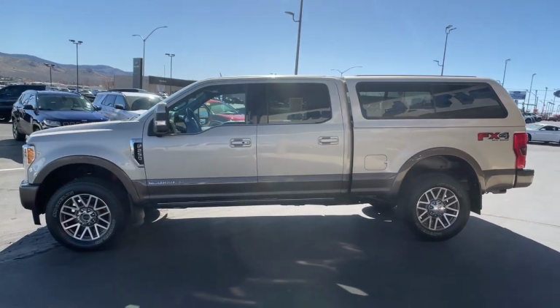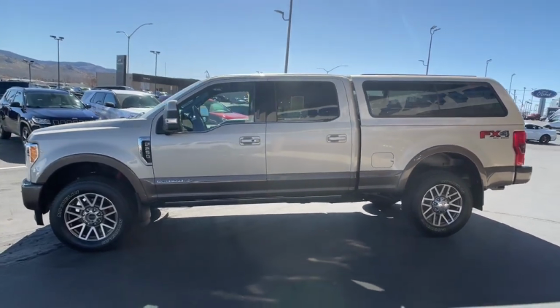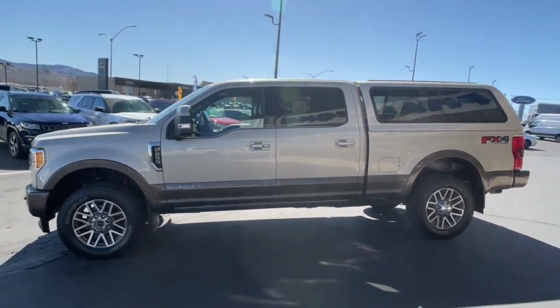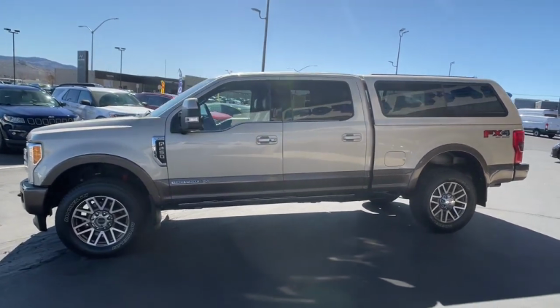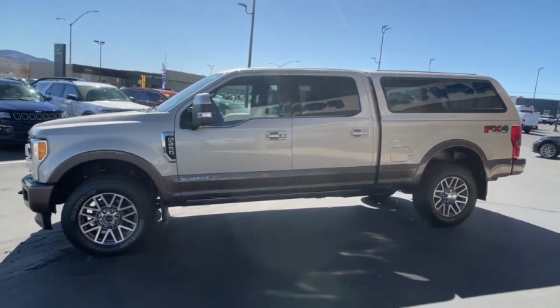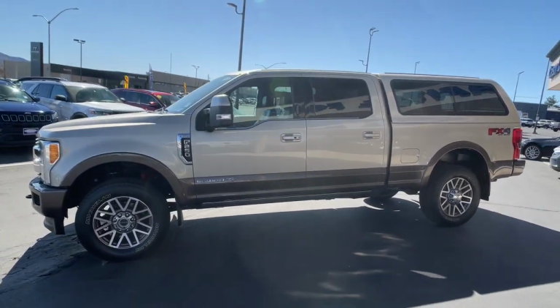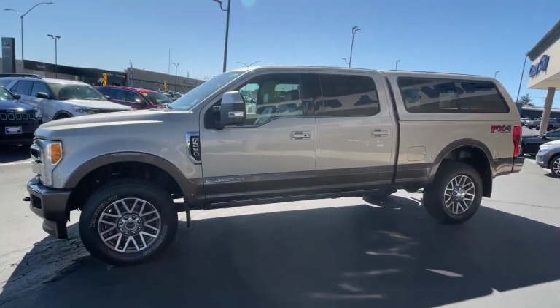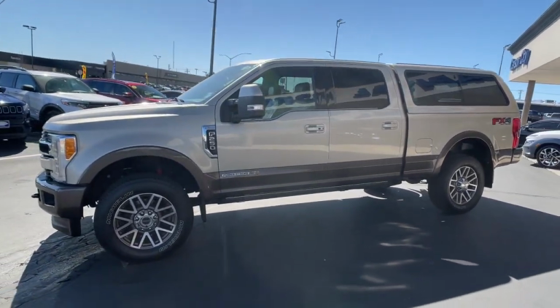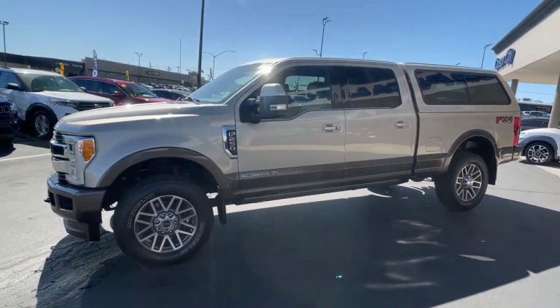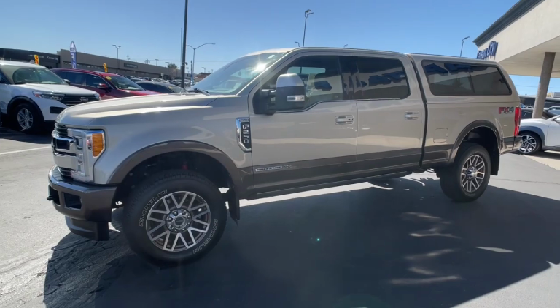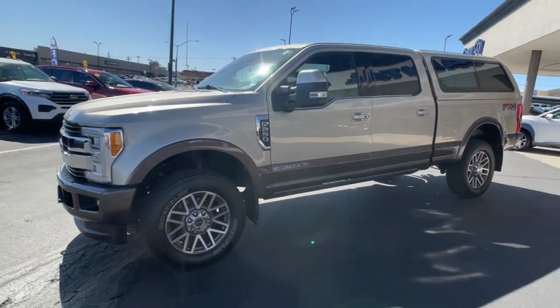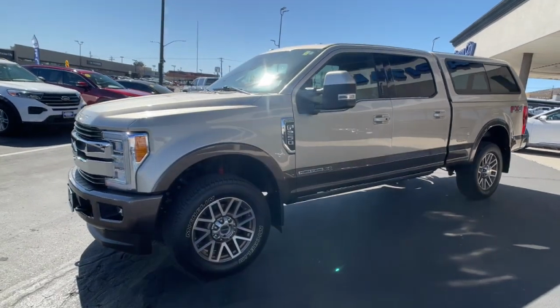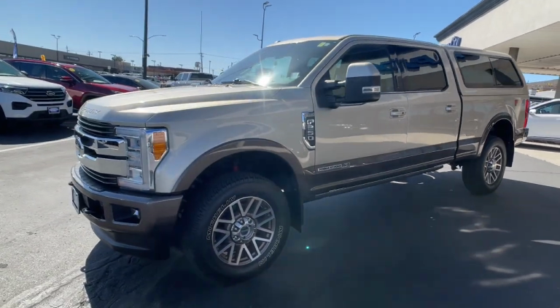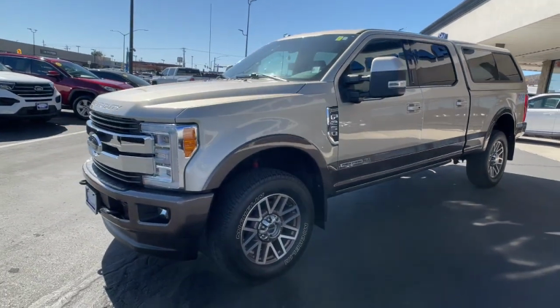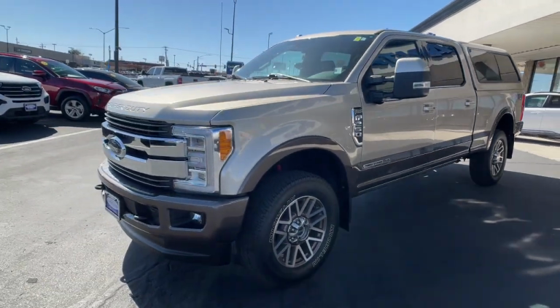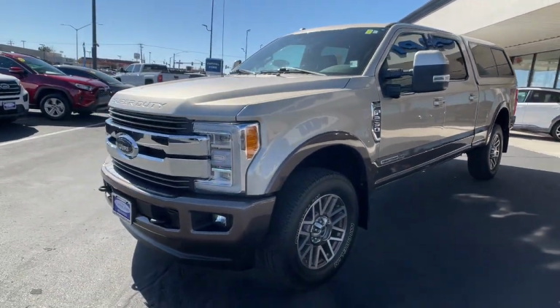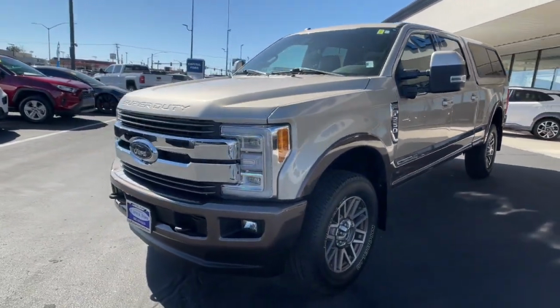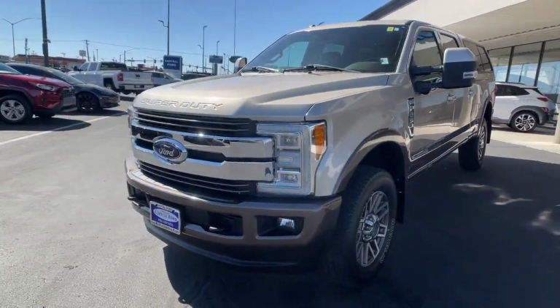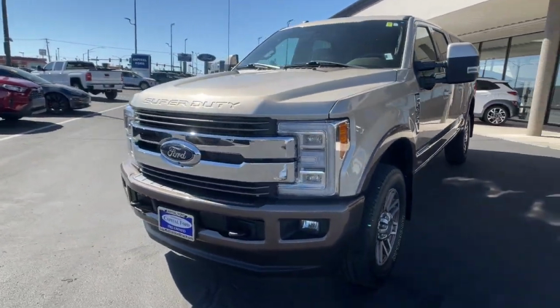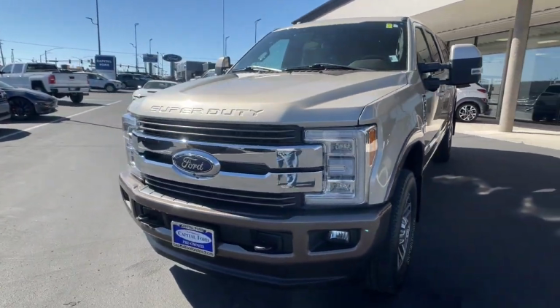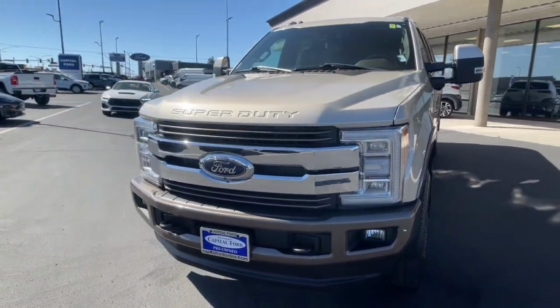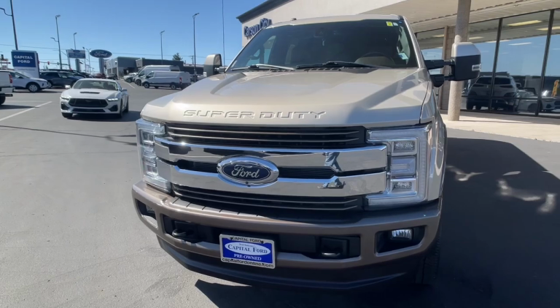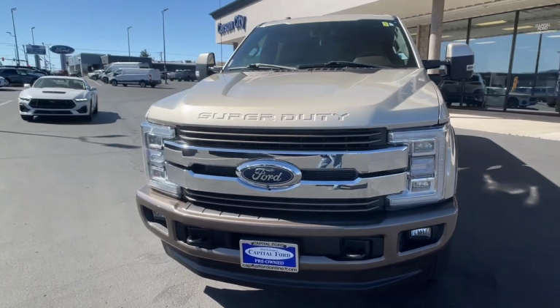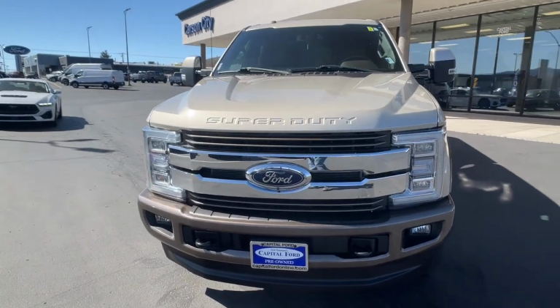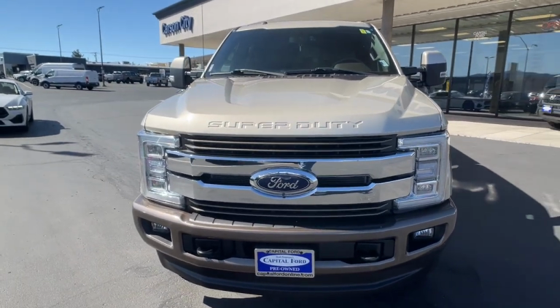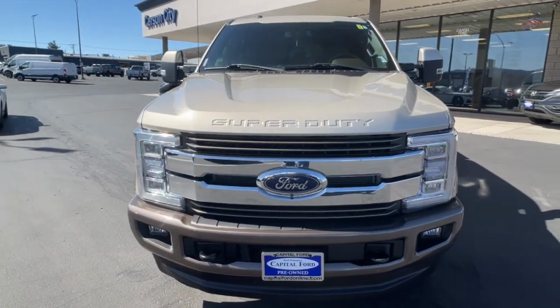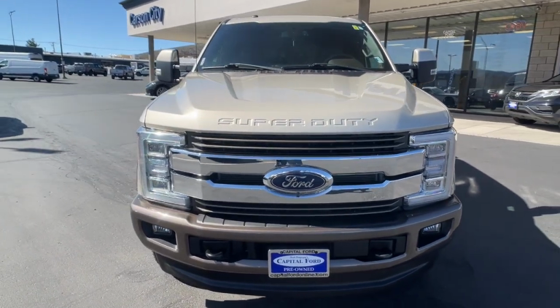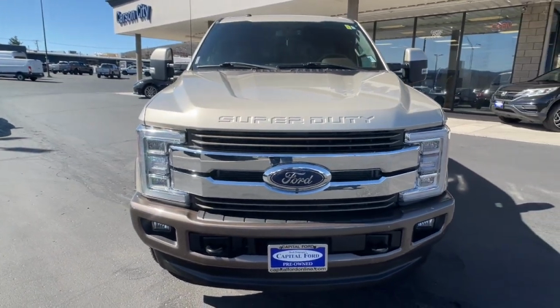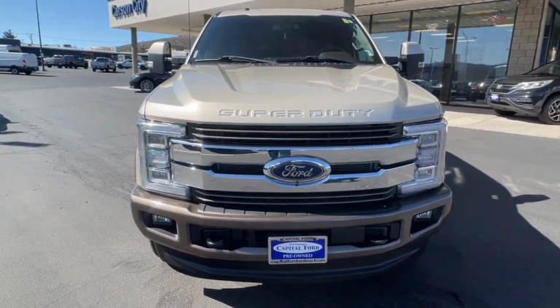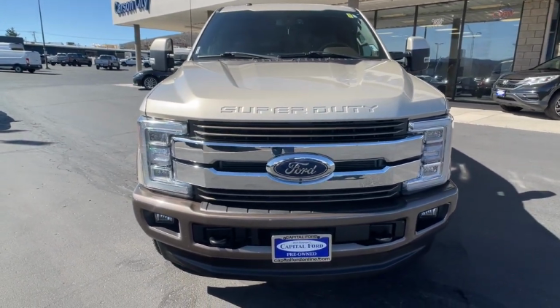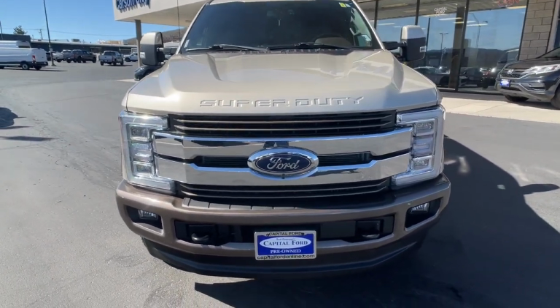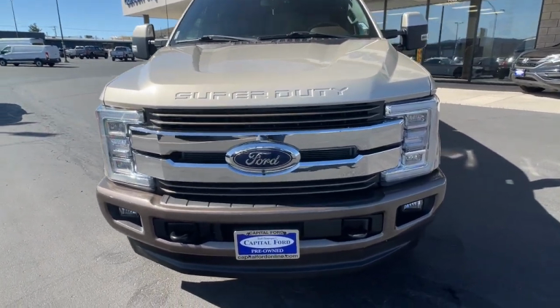Pre-collision system, proximity key entry, keyless entry, navigation system, 8-cylinder engine, backup camera, heated mirrors, satellite radio, woodgrain interior trim, and 4-wheel drive.